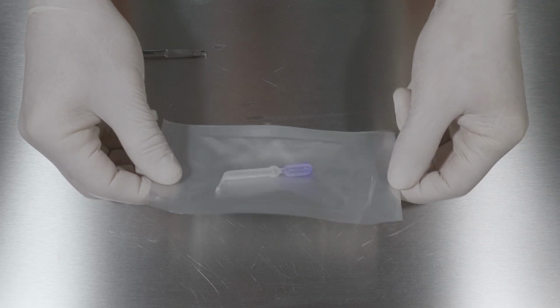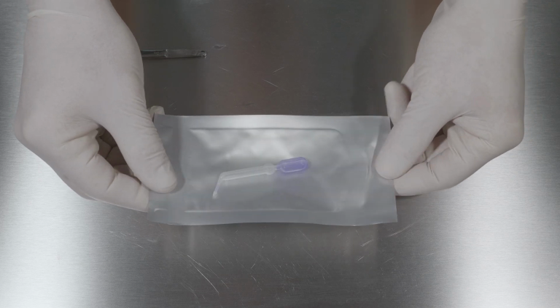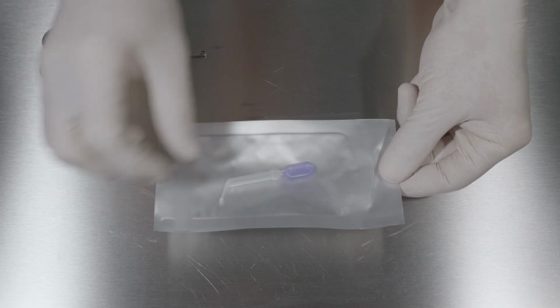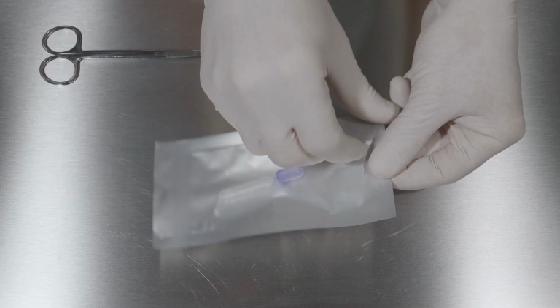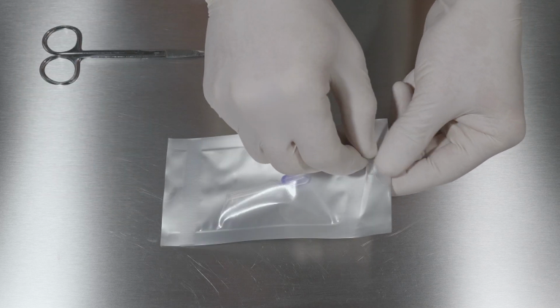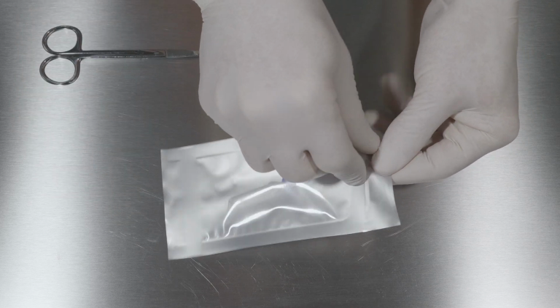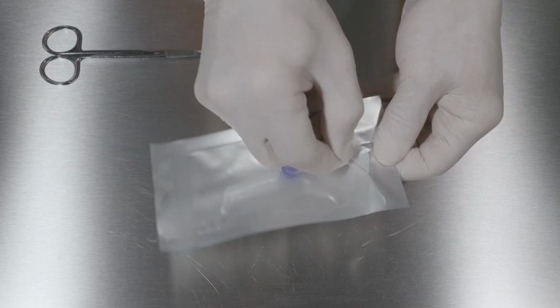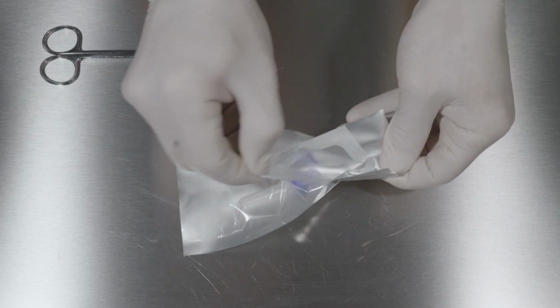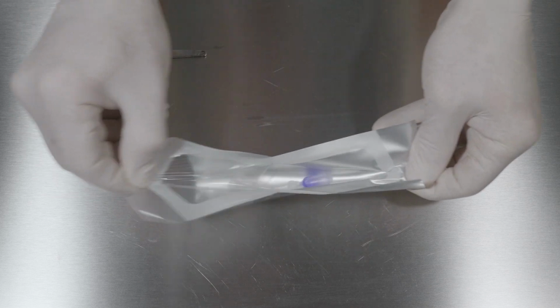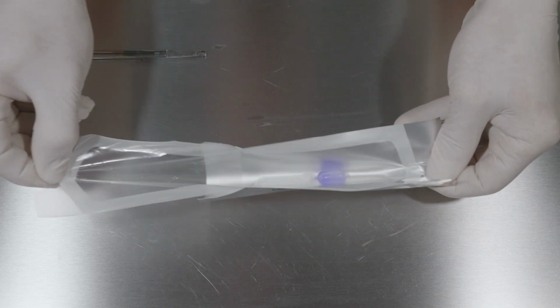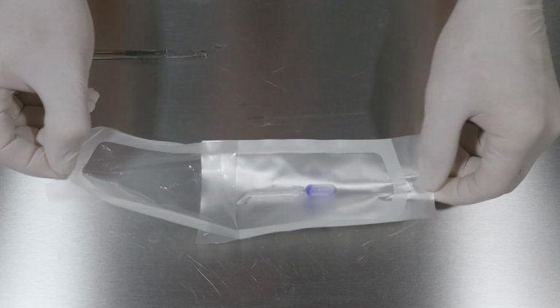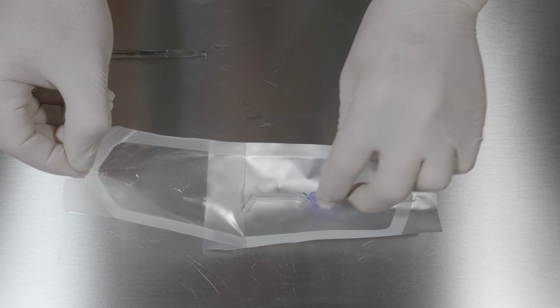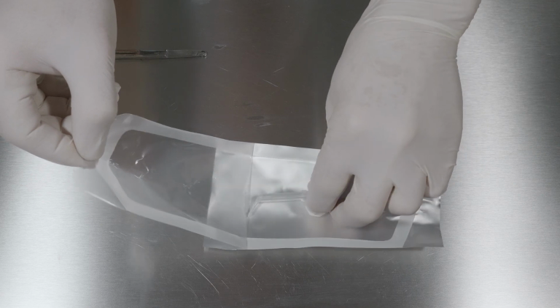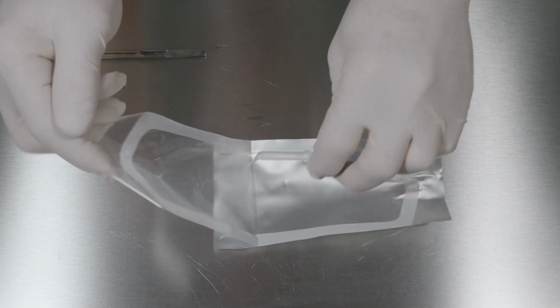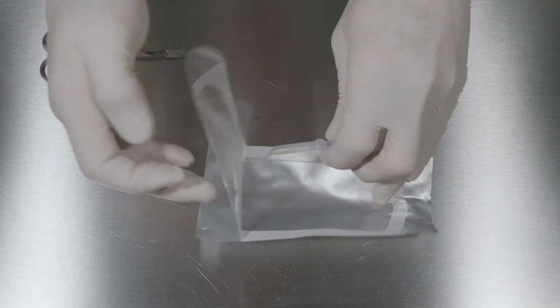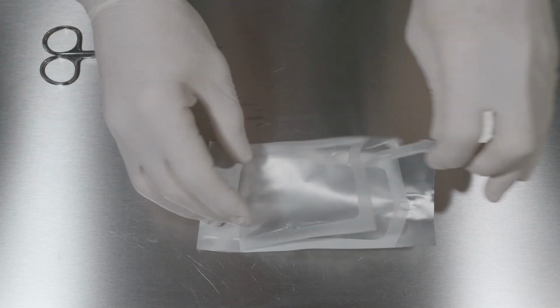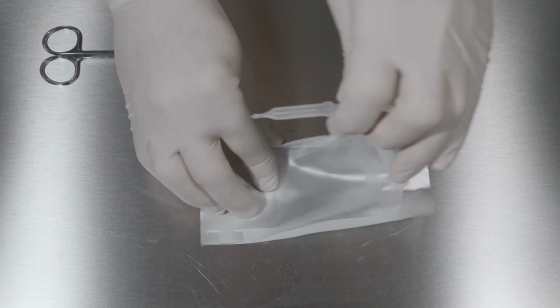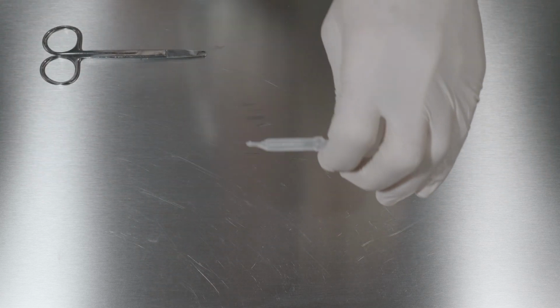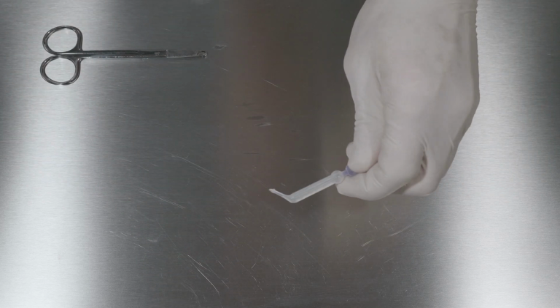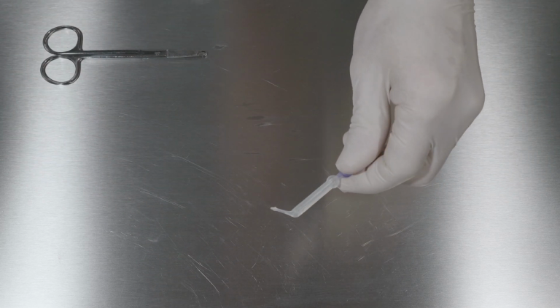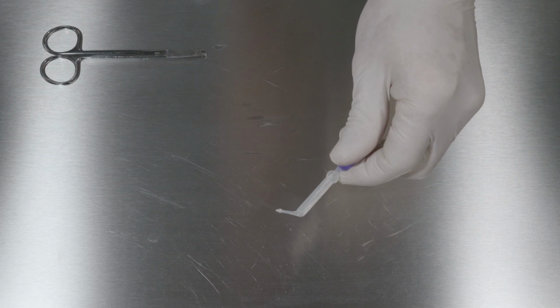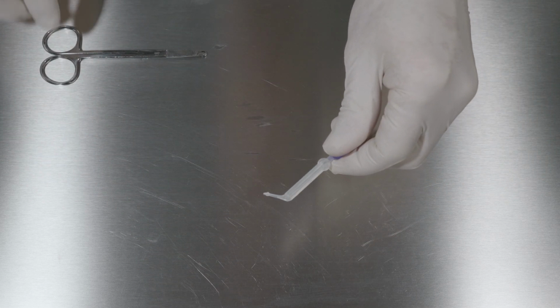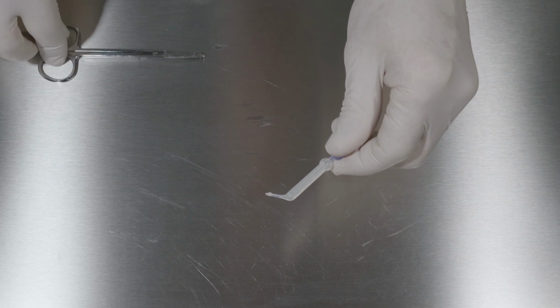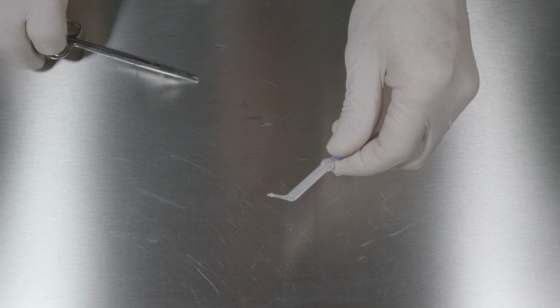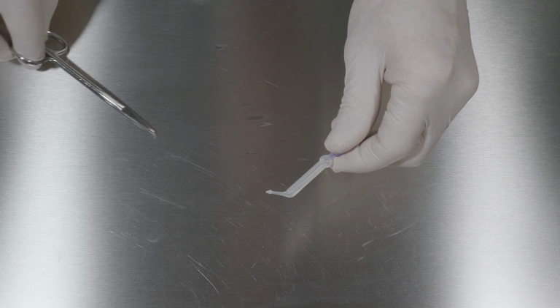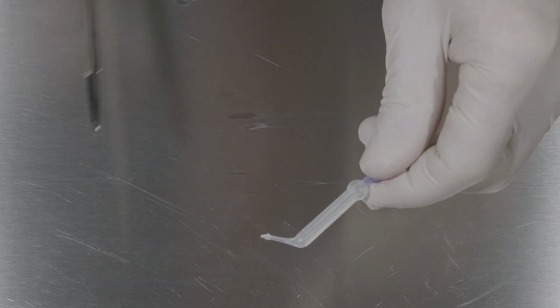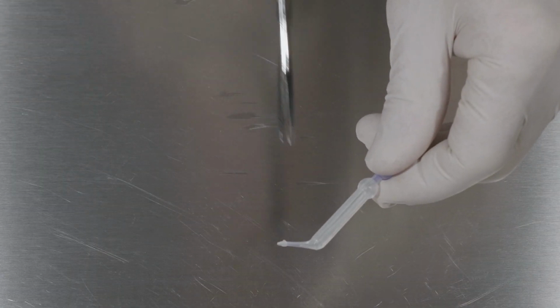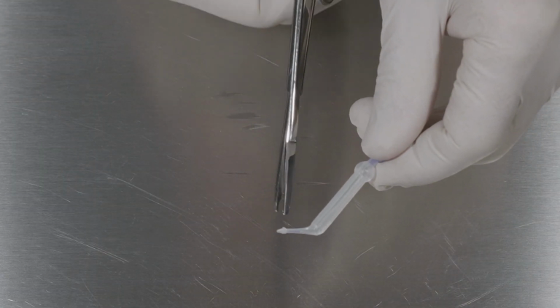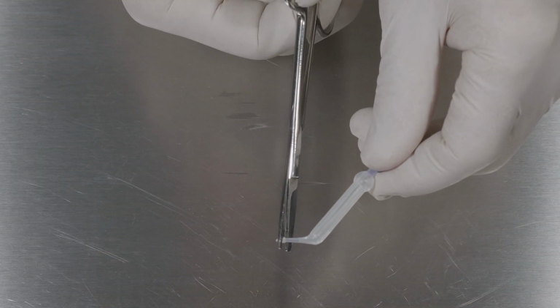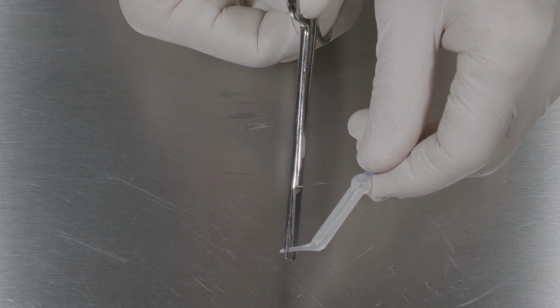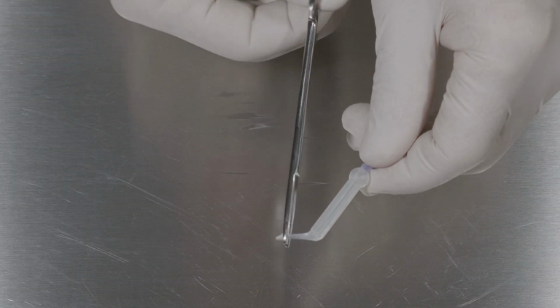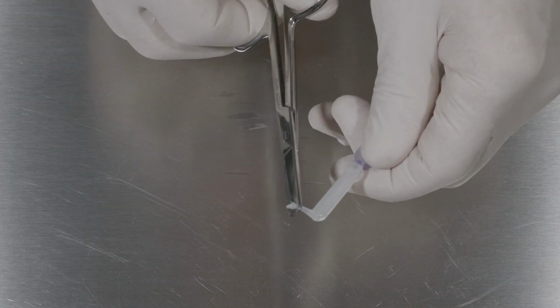Open the pouch that contains the sterile single-use pipette. Use a pair of scissors to trim the tip of the pipette in order to prepare it for use.